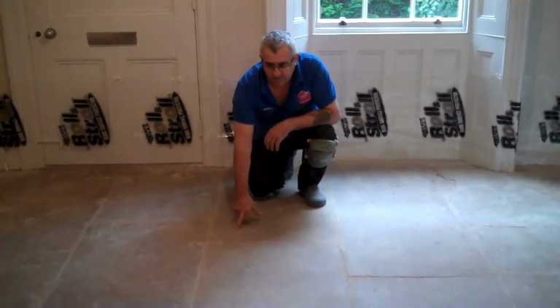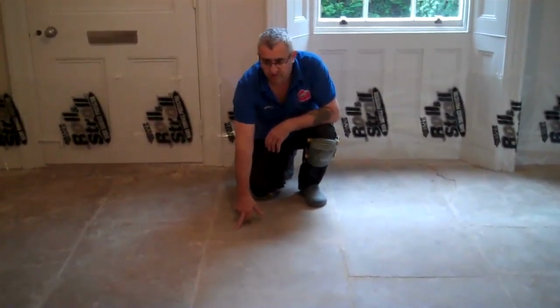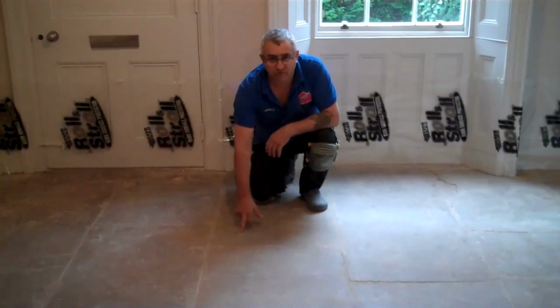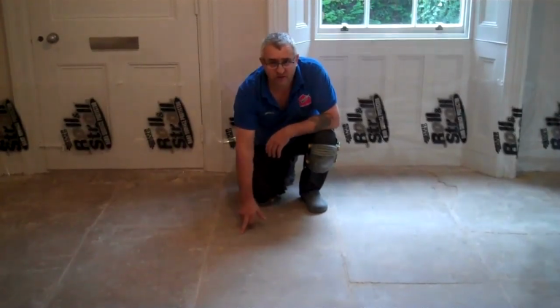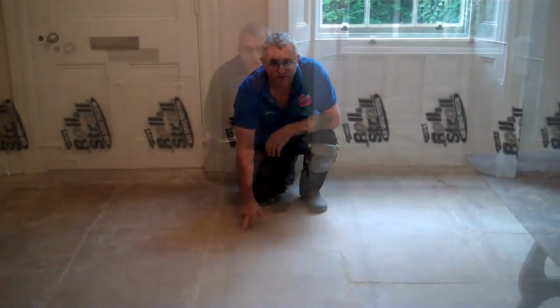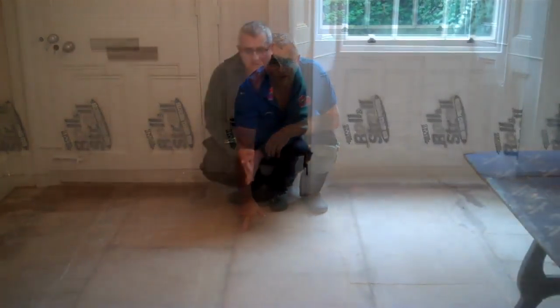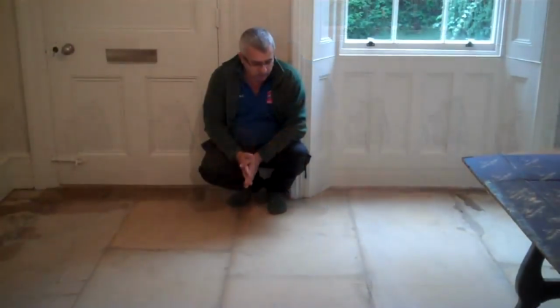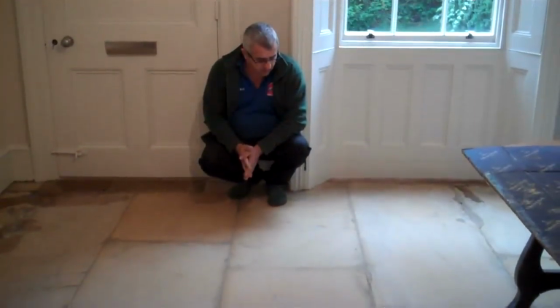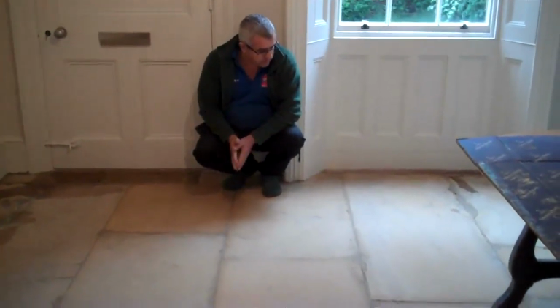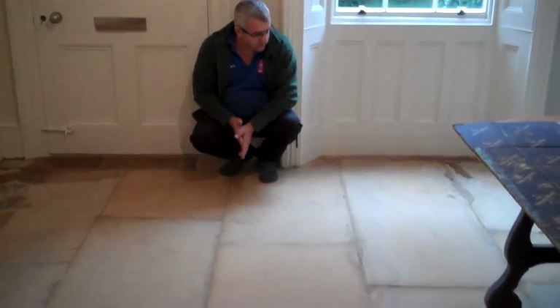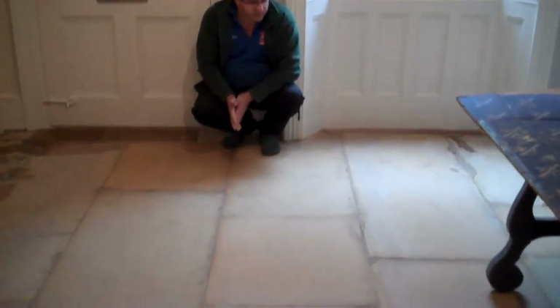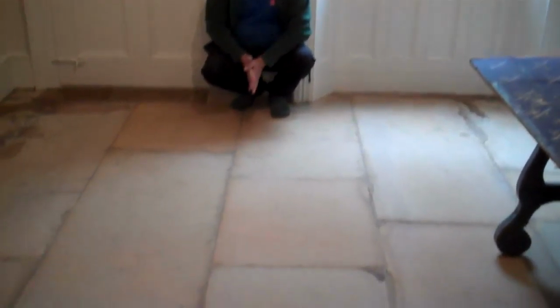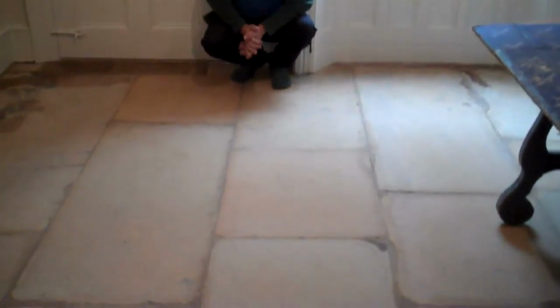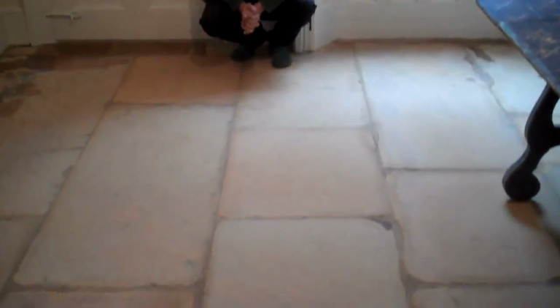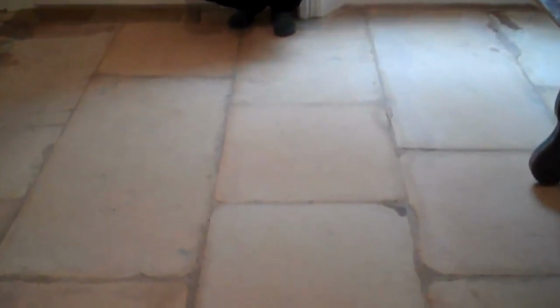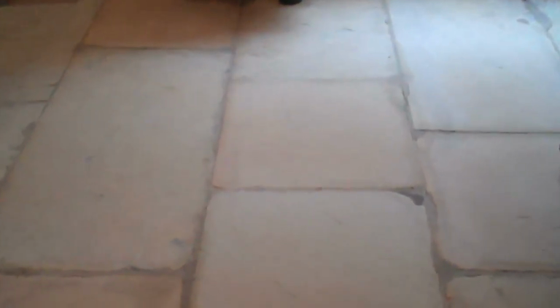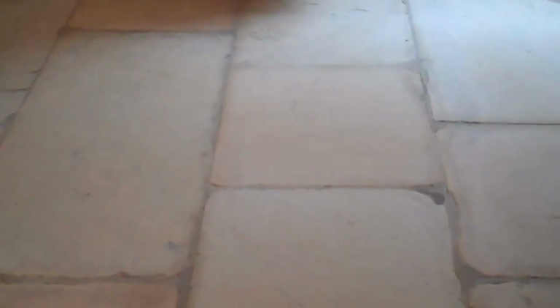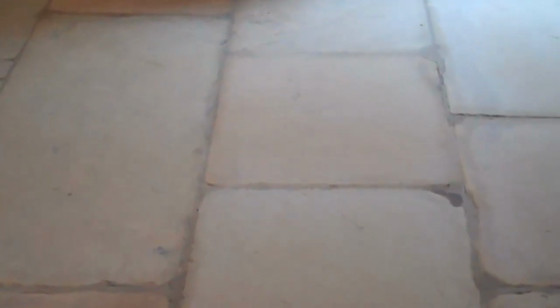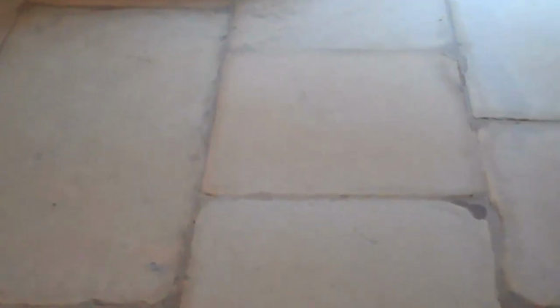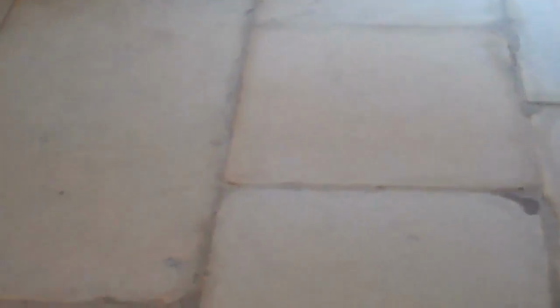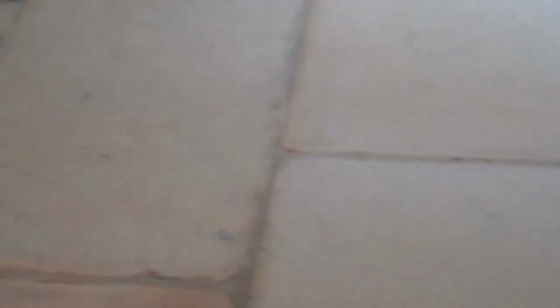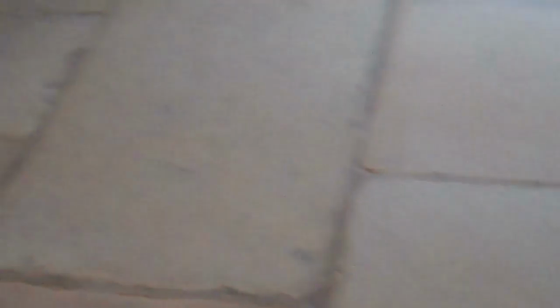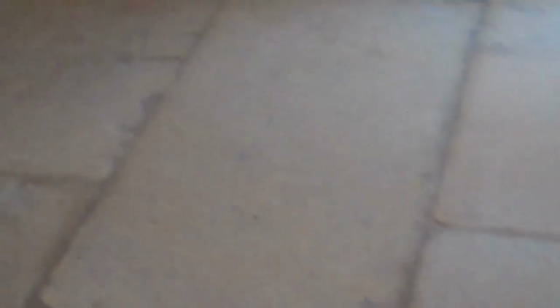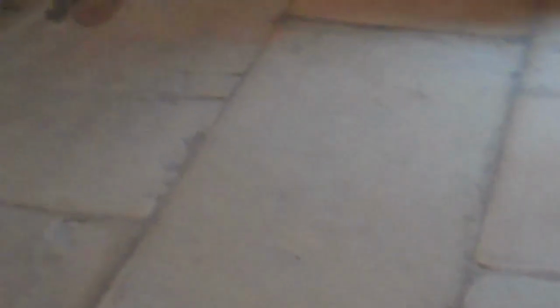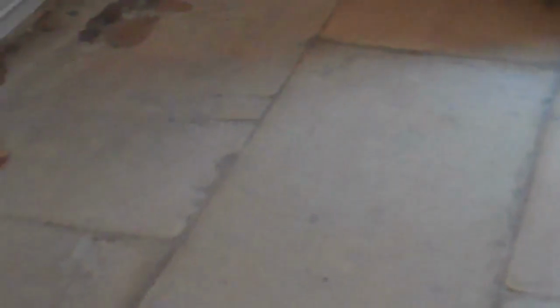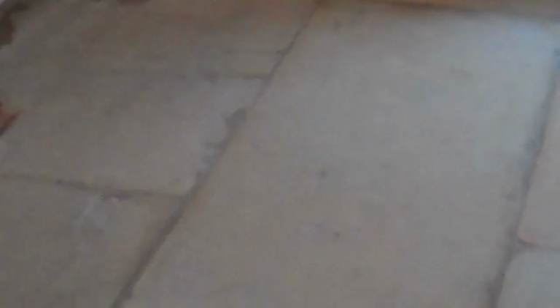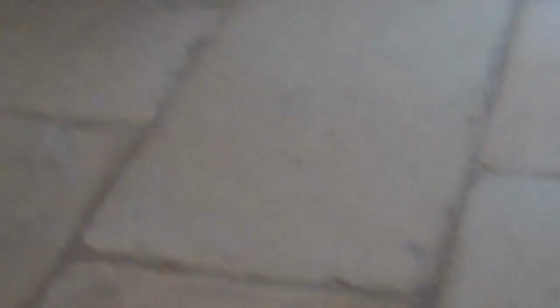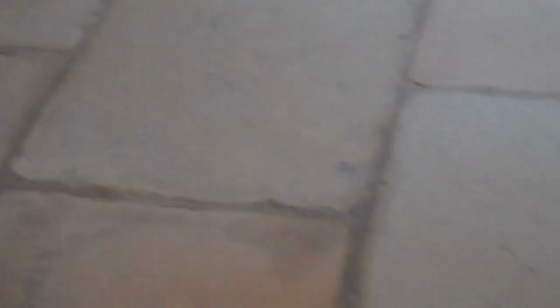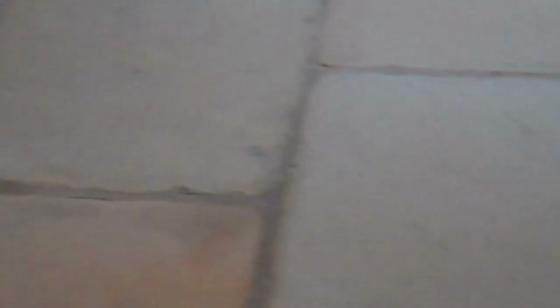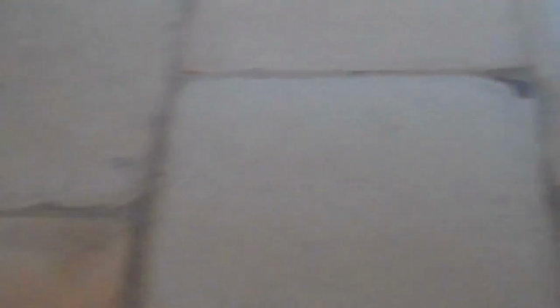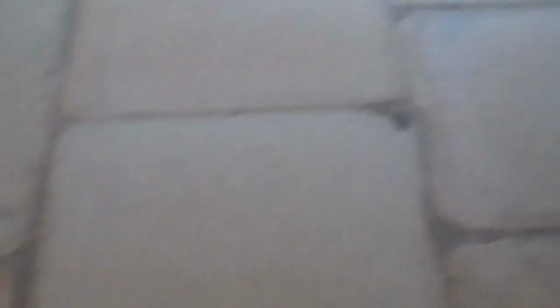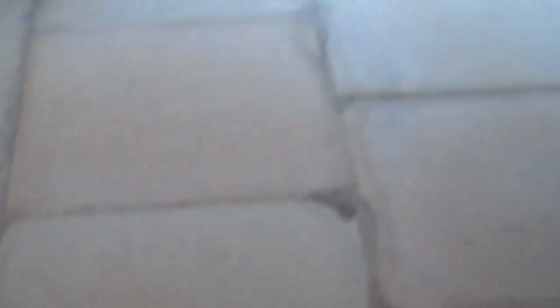Now we're finished. The floor is just finished dripping and cleaning, ready to be sealed. You can see the difference.